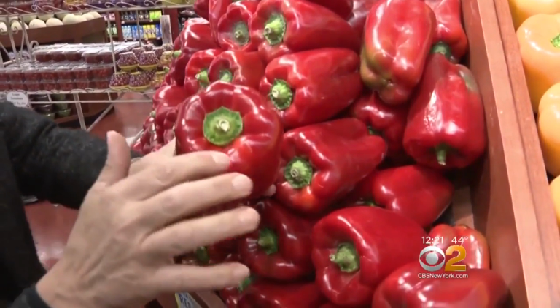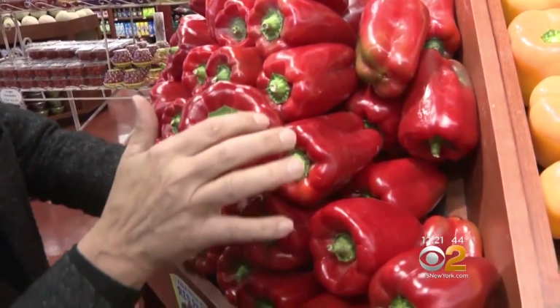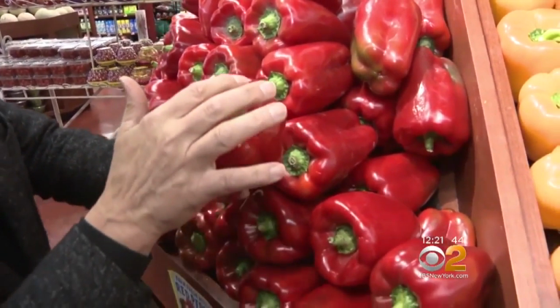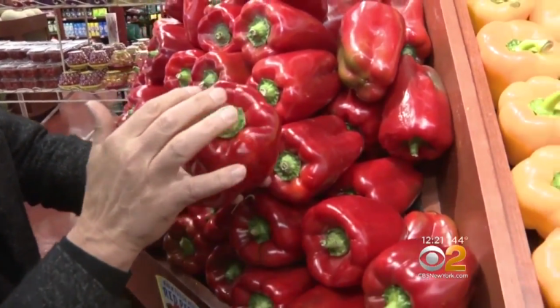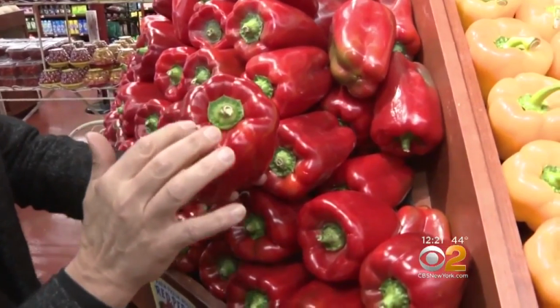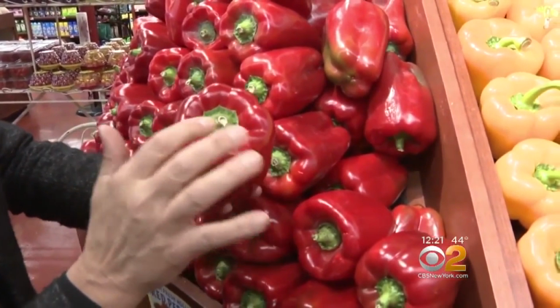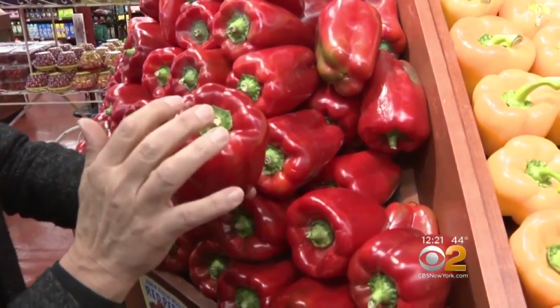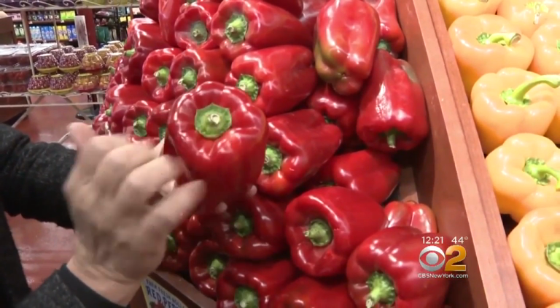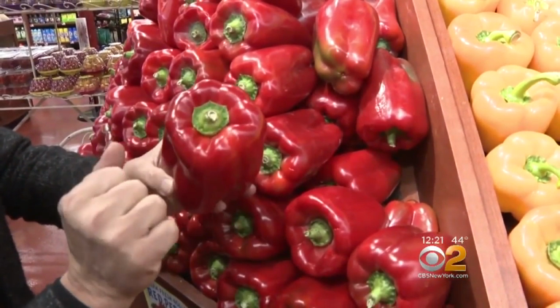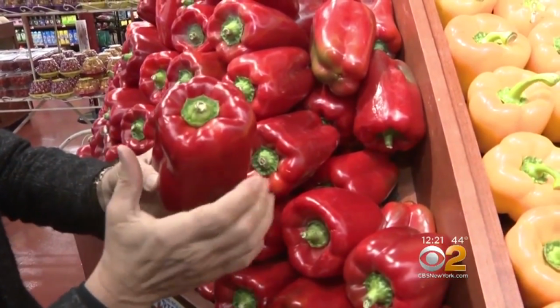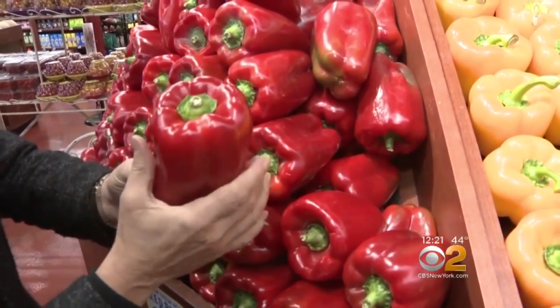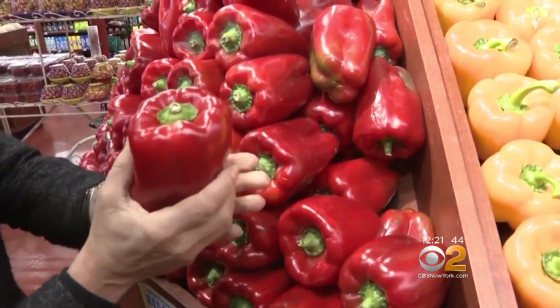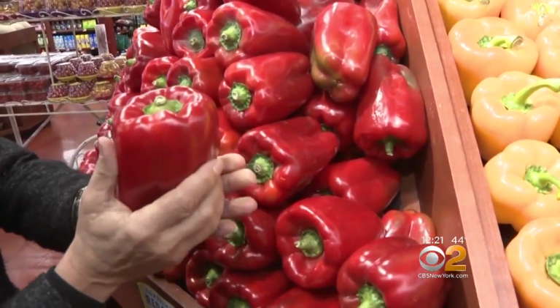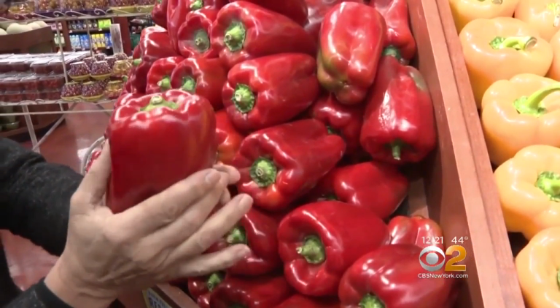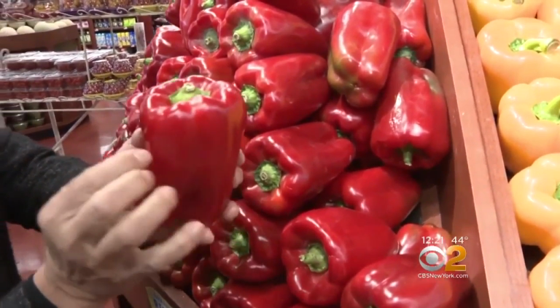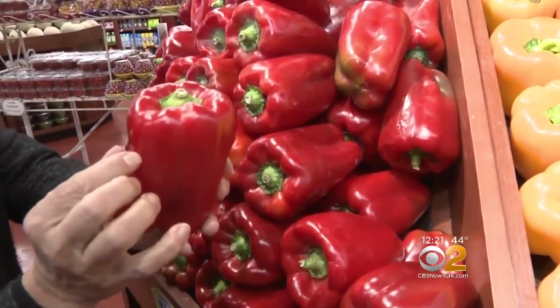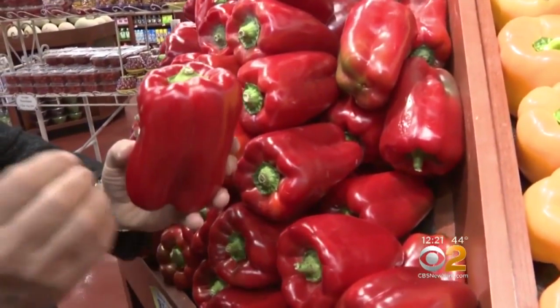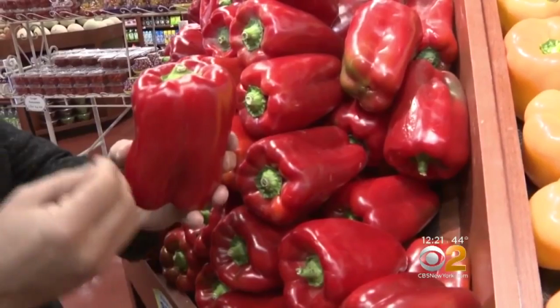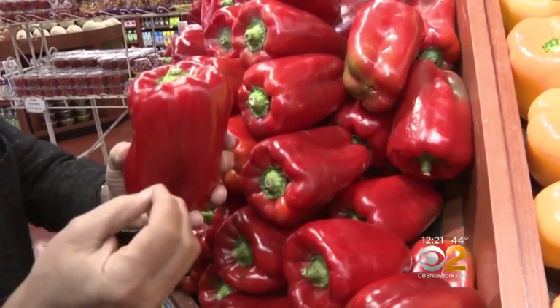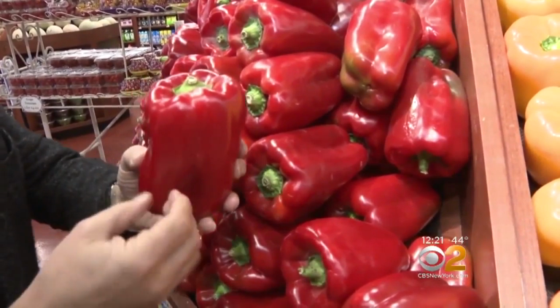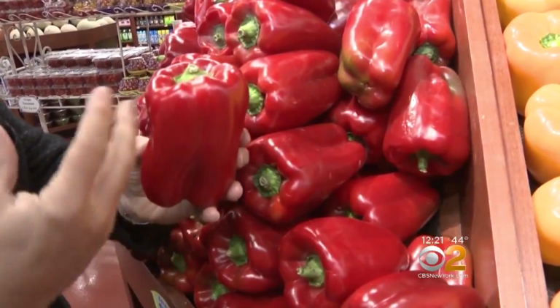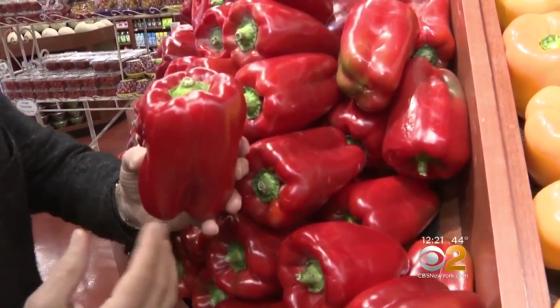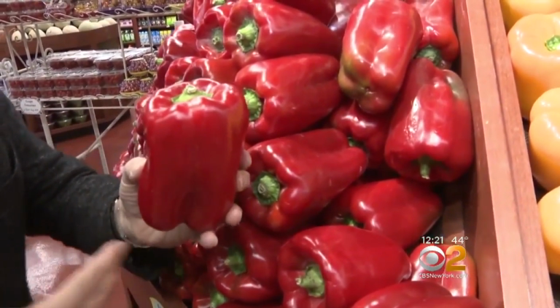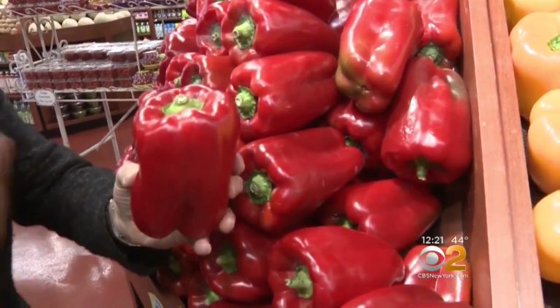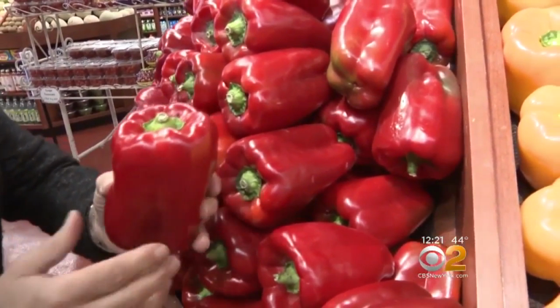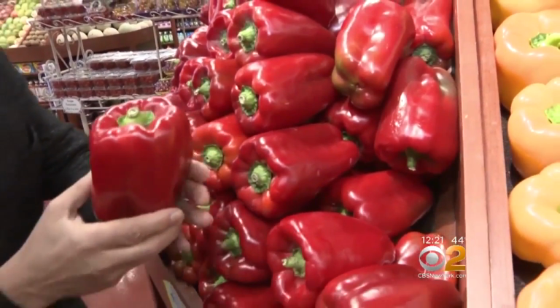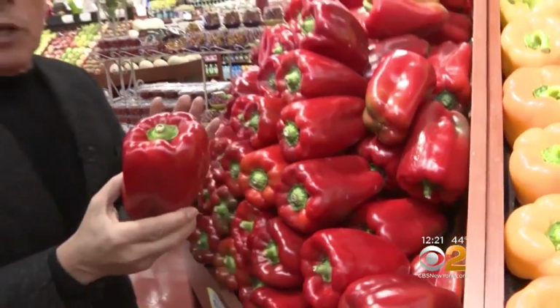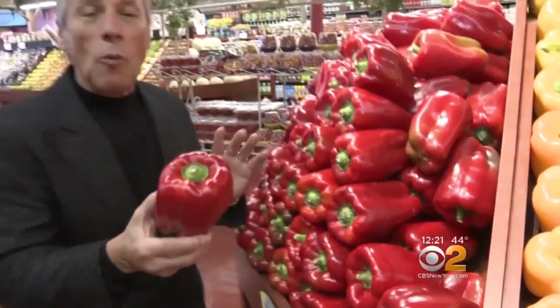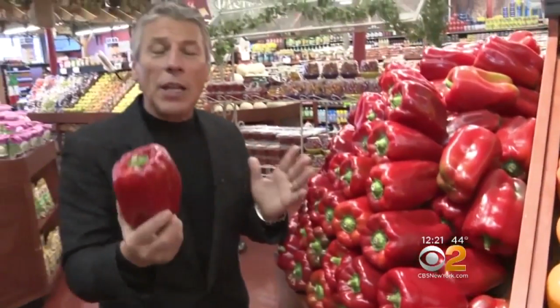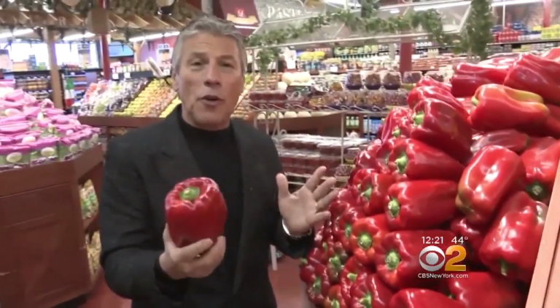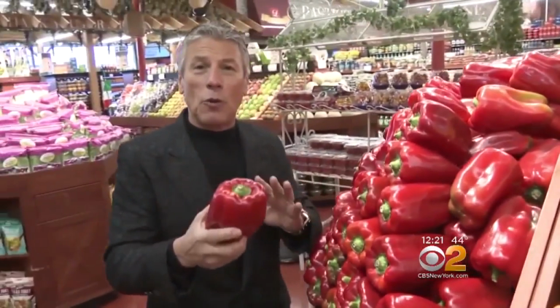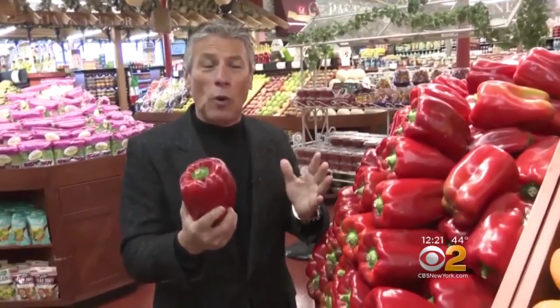Make sure that the crown is free from any shriveling. The stem is nice and green, and heavy for its size means it's got thick walls, which is great for stir-fry, sauteing, and stuffing. When you bring them home, in the refrigerator right away.